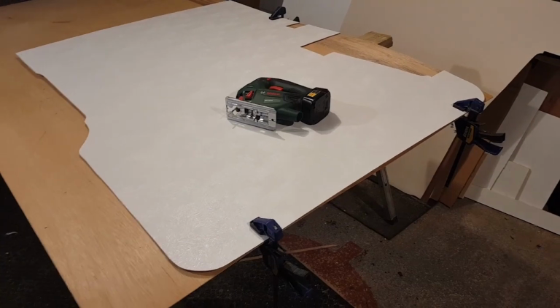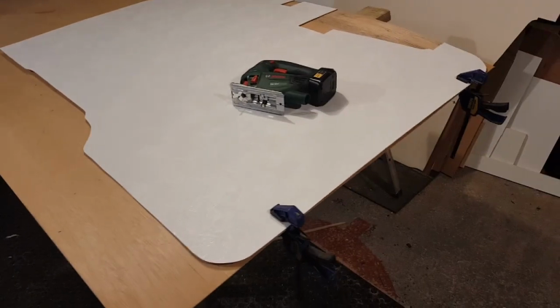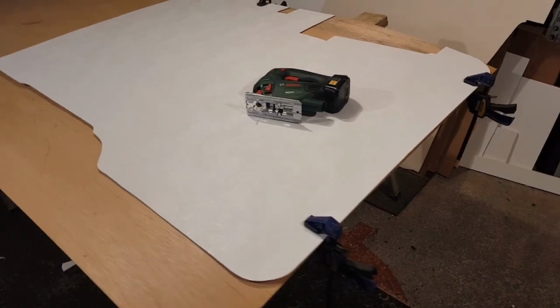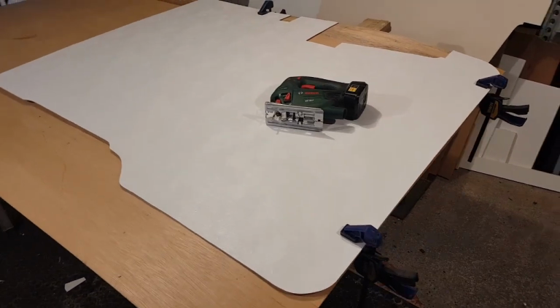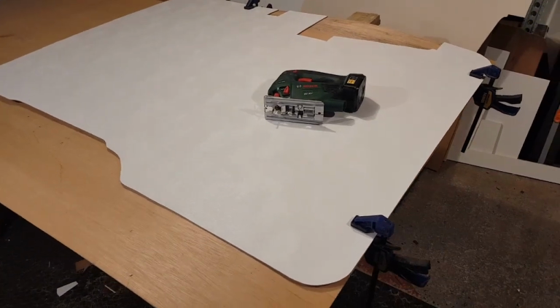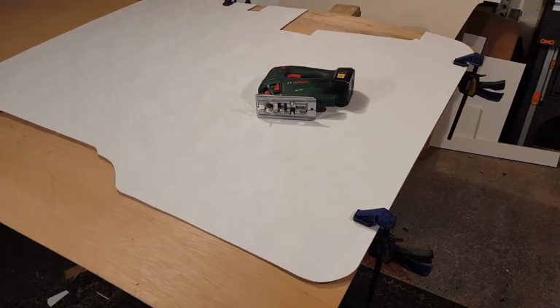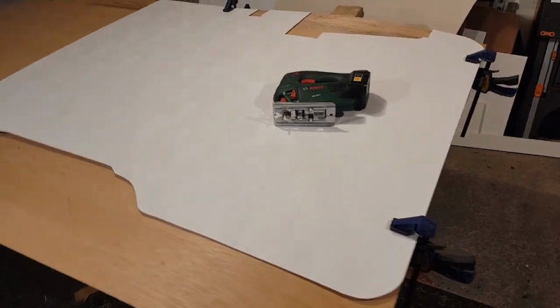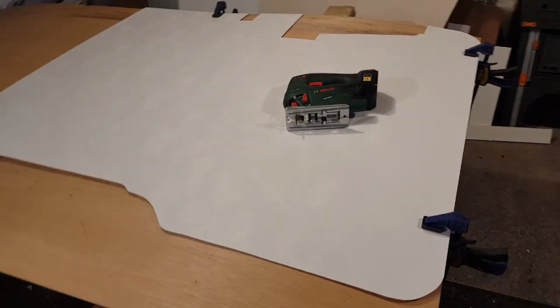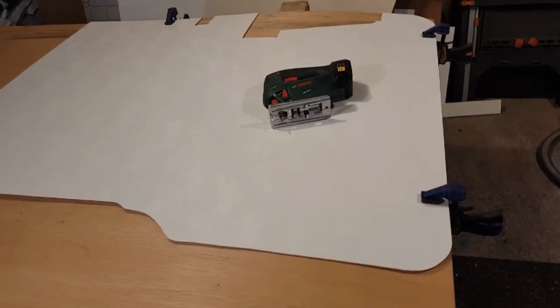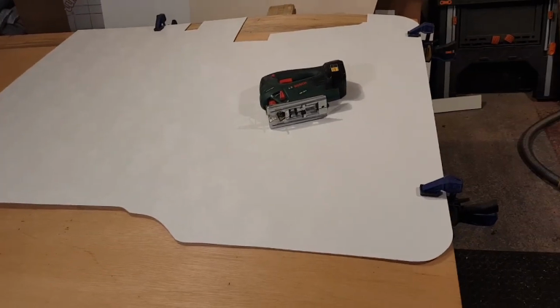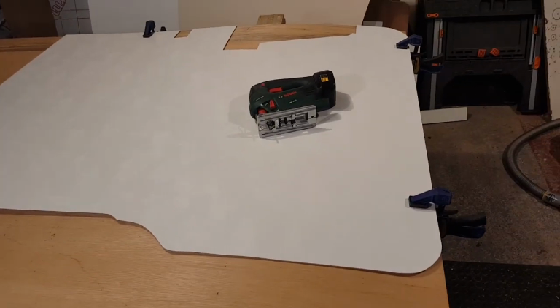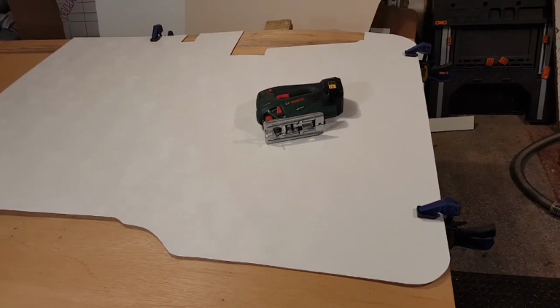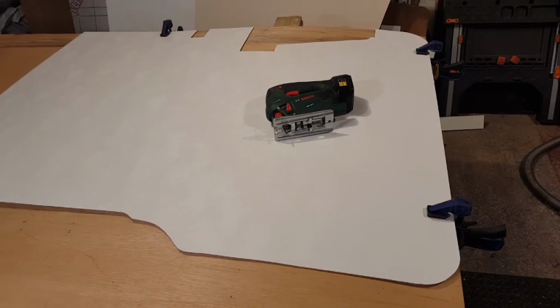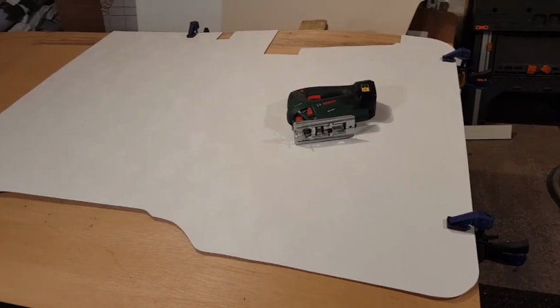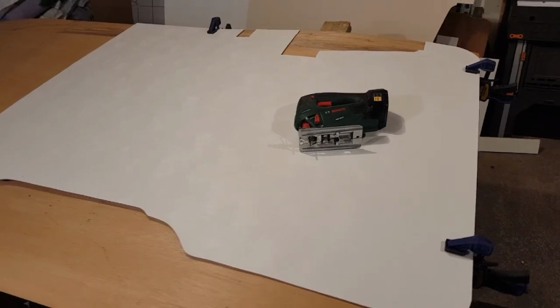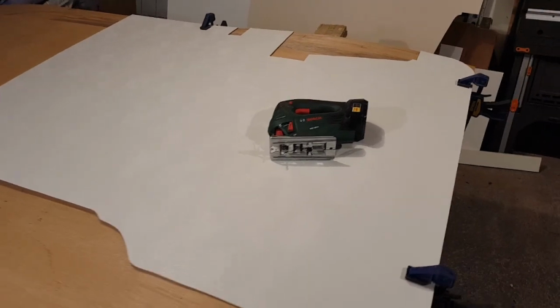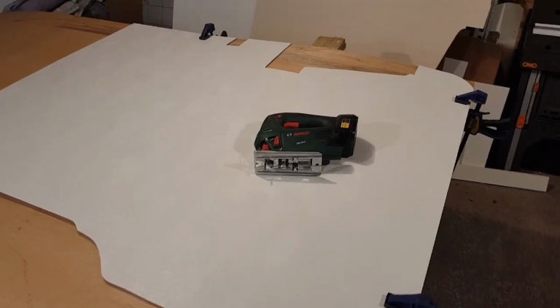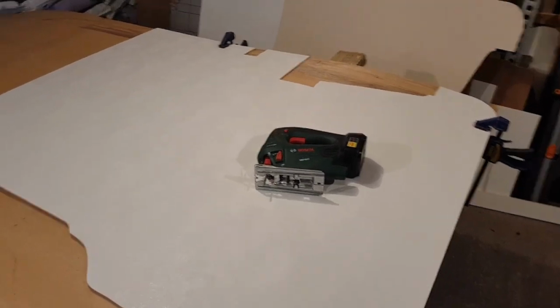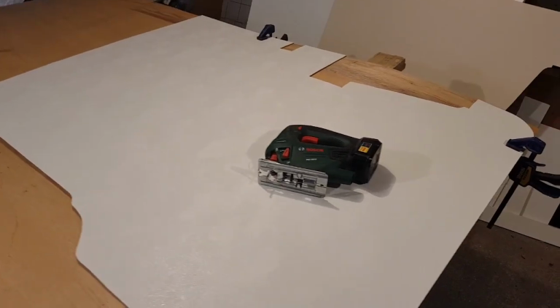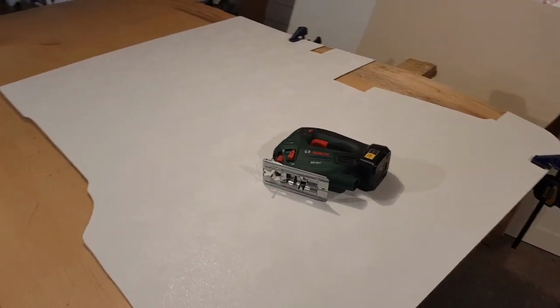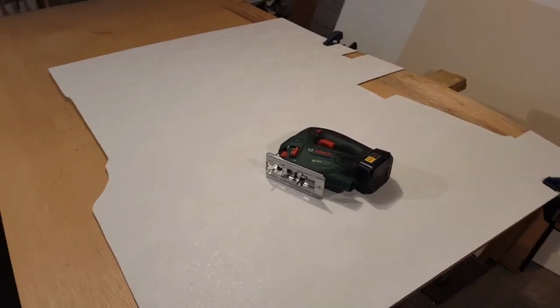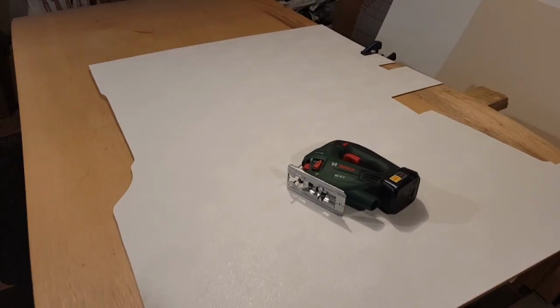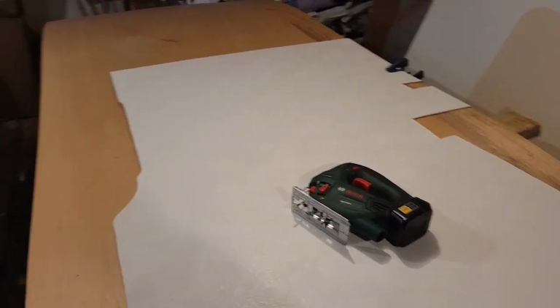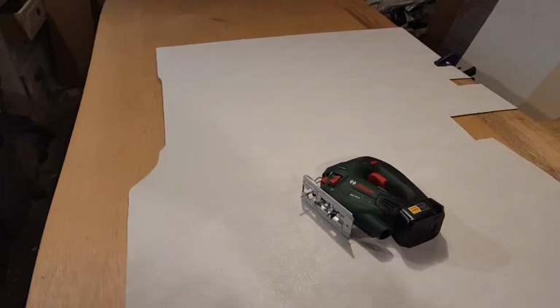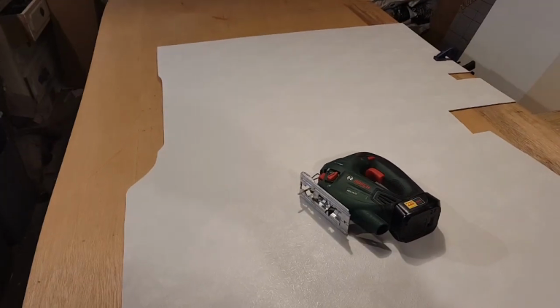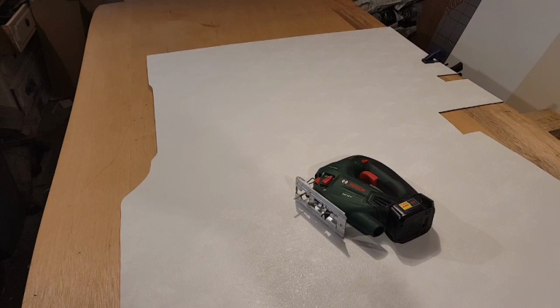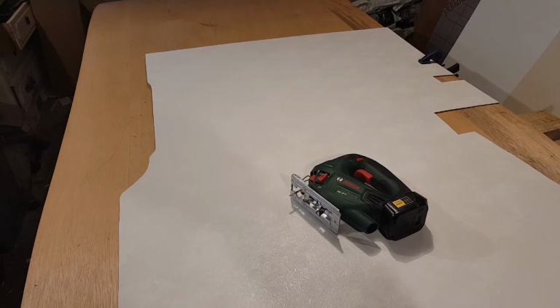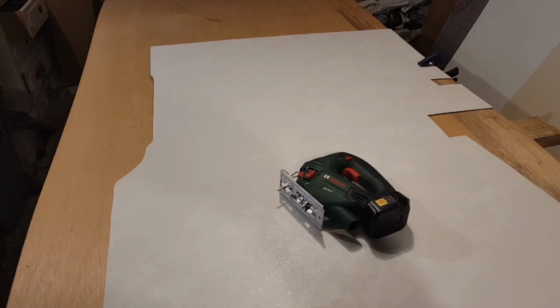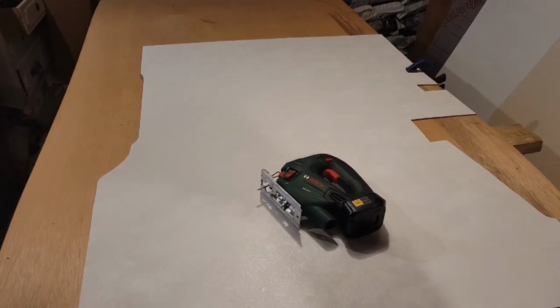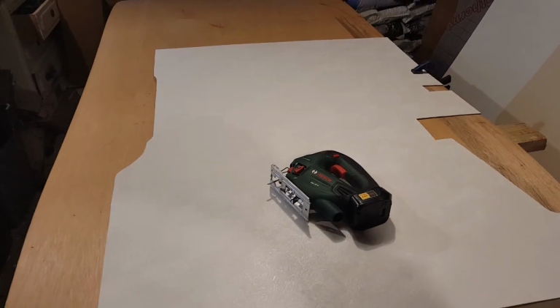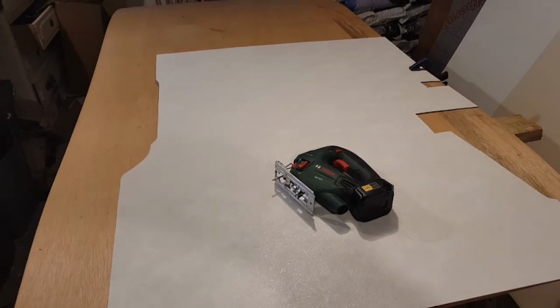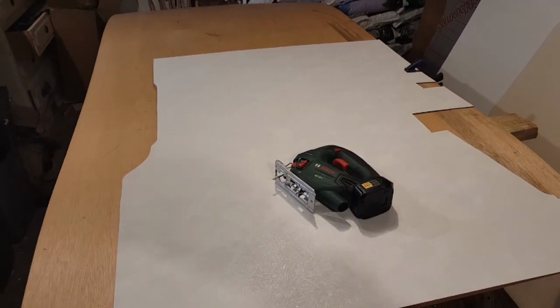That panel on the driver's side fits okay and we'll probably need some fine tuning with the sander when I come to actually screw it in. So what I'm going to do now is the passenger side card for the sliding door.